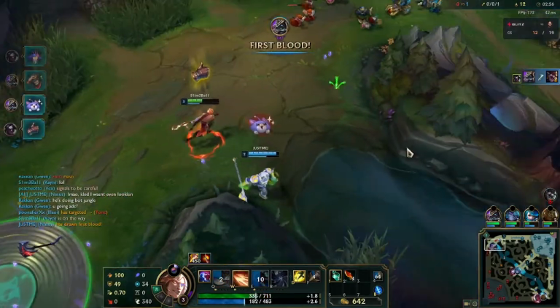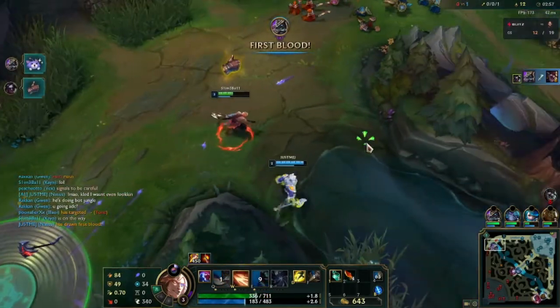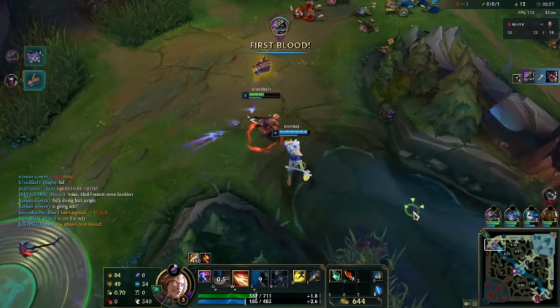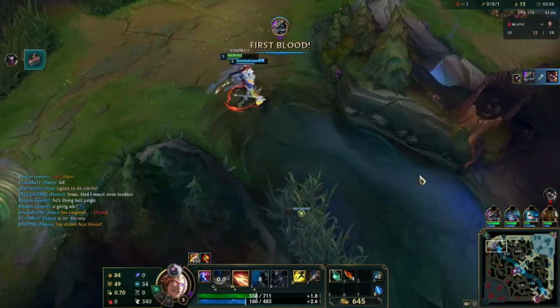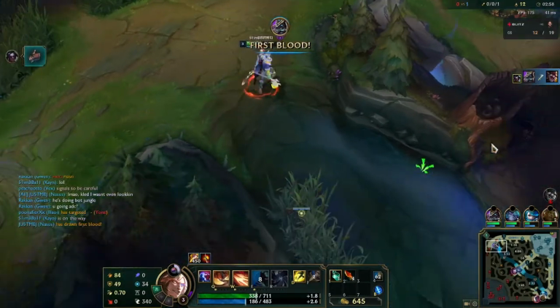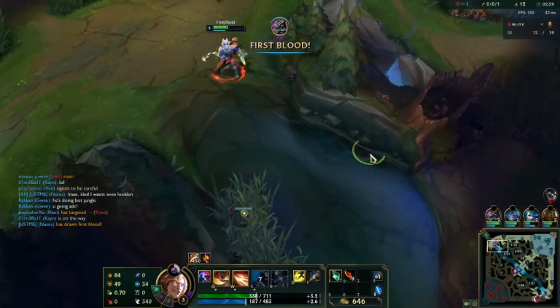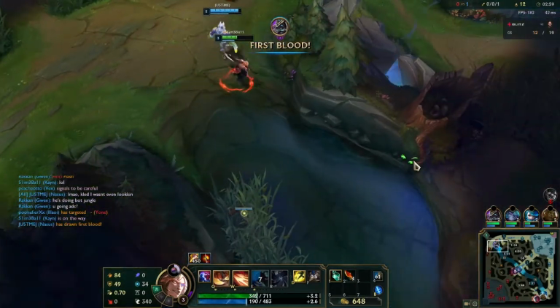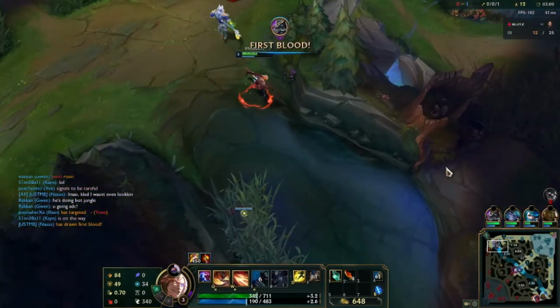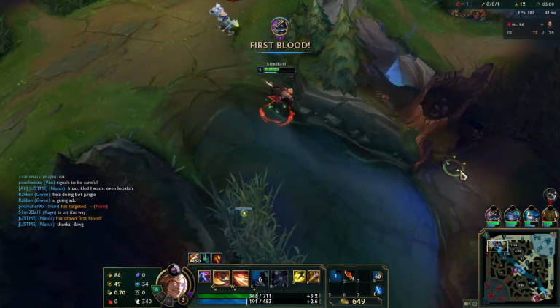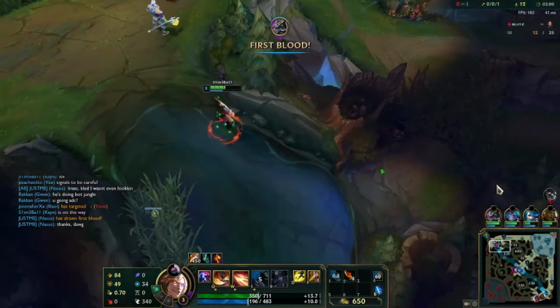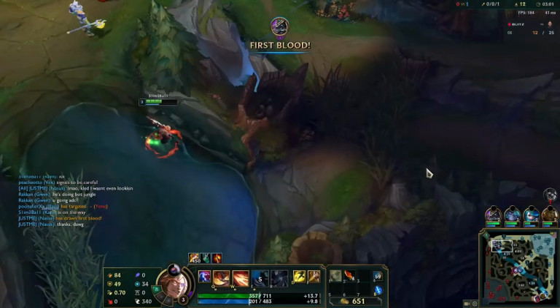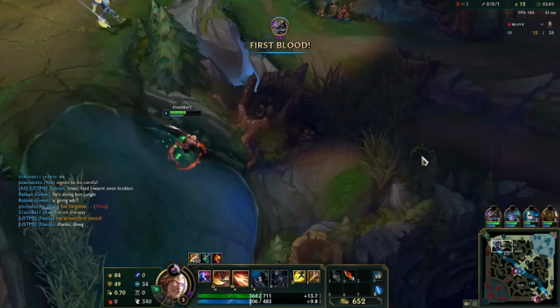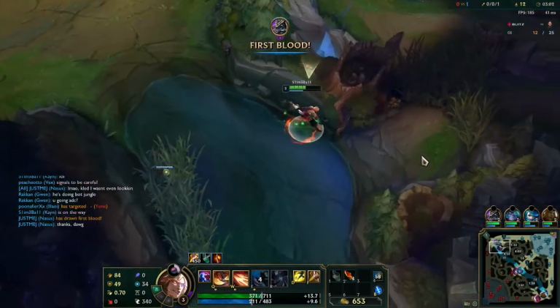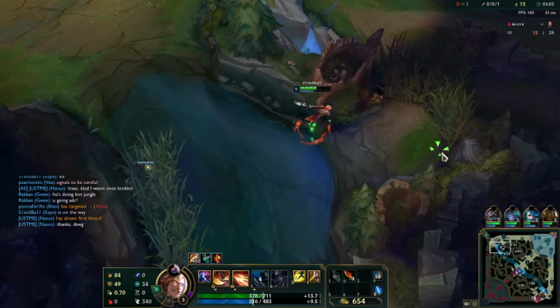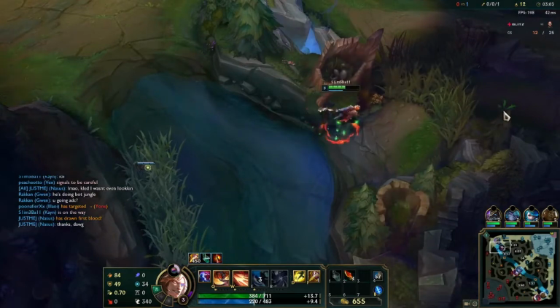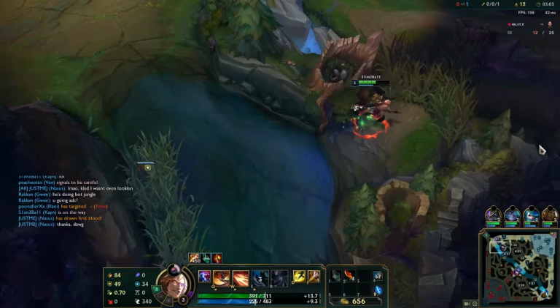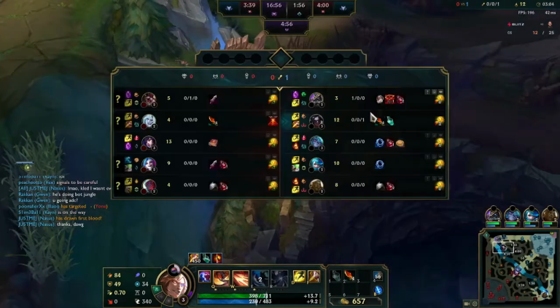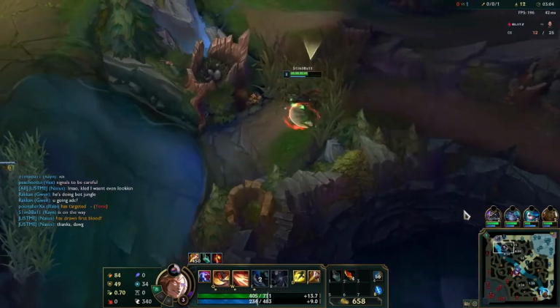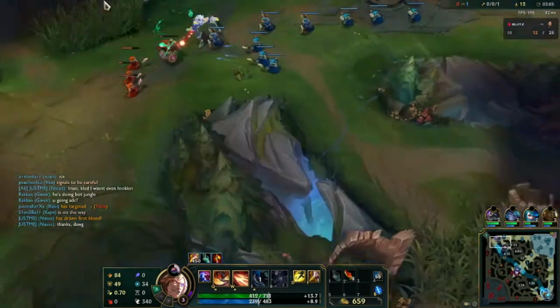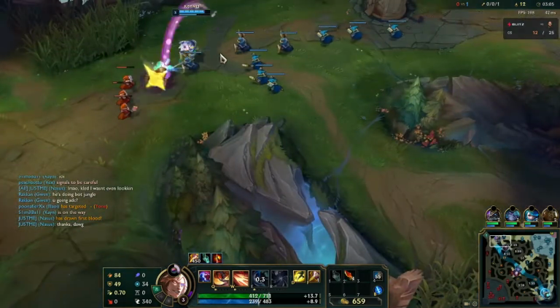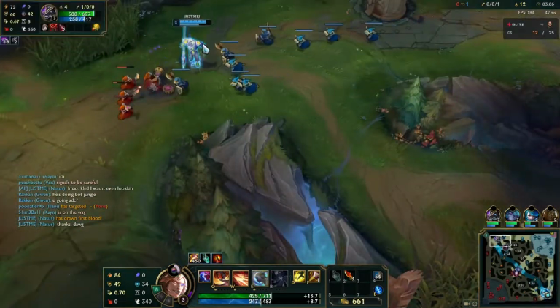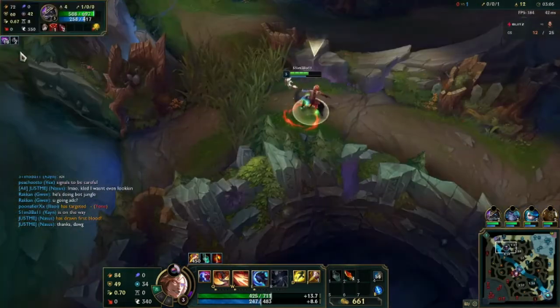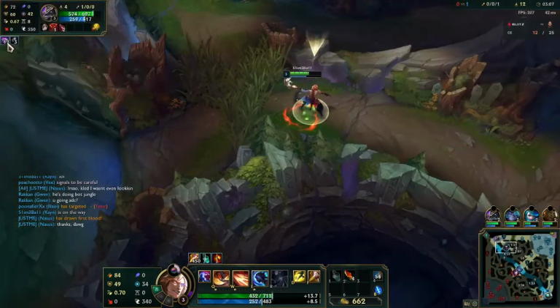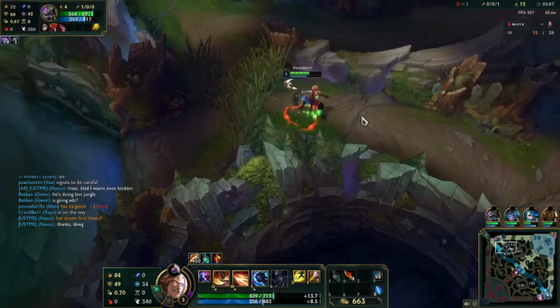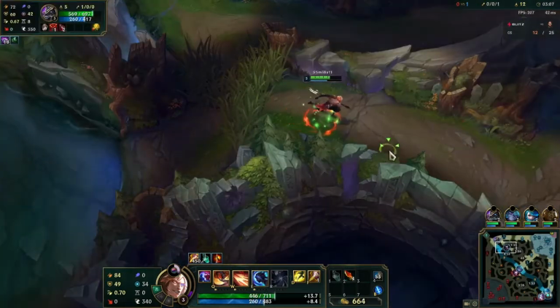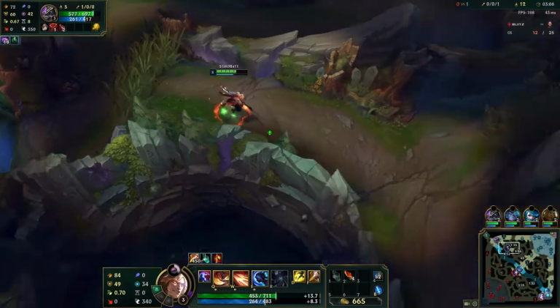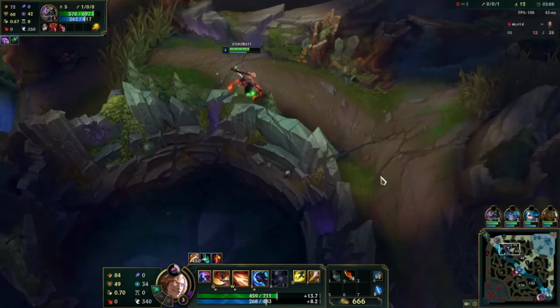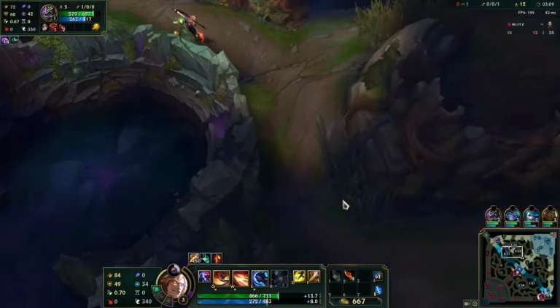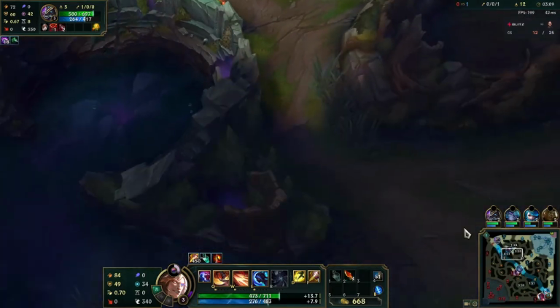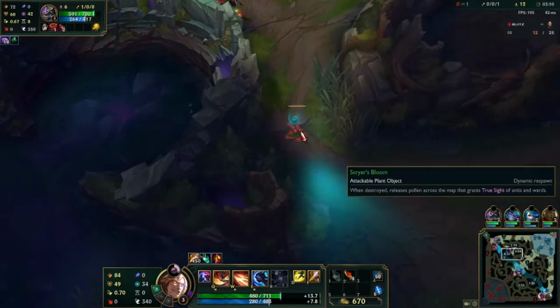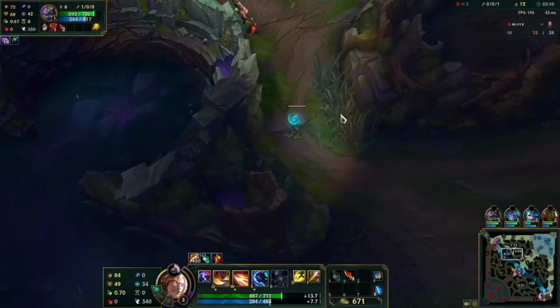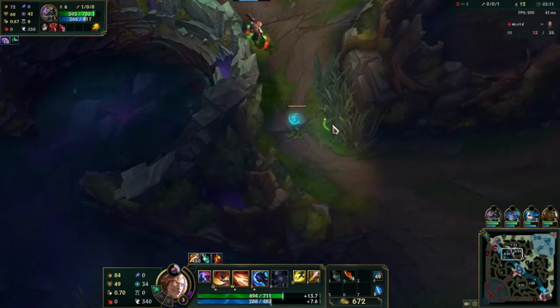Moral of the story is: when you're Nasus and you know you're getting a kill, Q him and get the stacks for it. There is no benefit to not getting the stacks, especially when you have the opportunity. Look at that - he's only at 18 right now. He should be much higher.